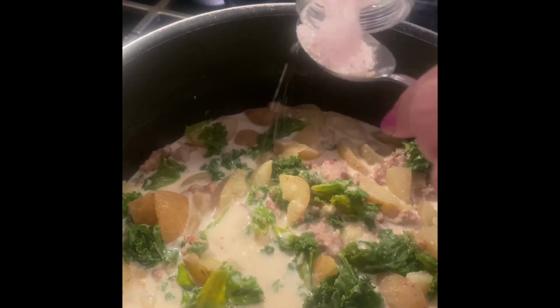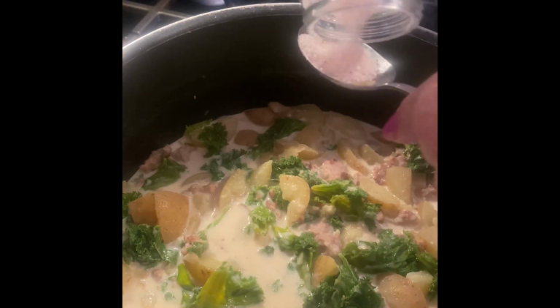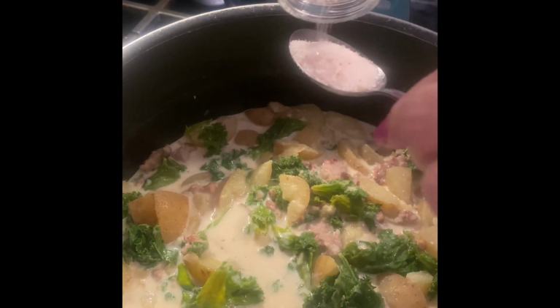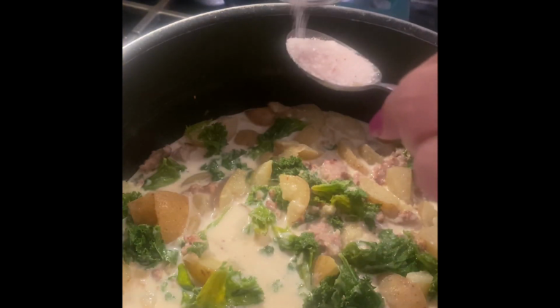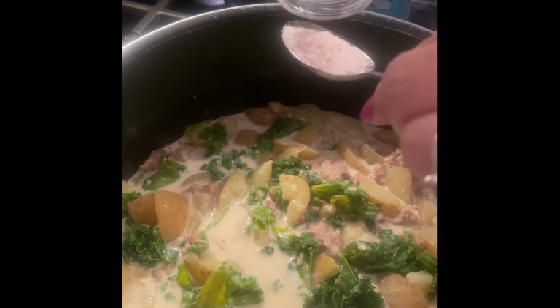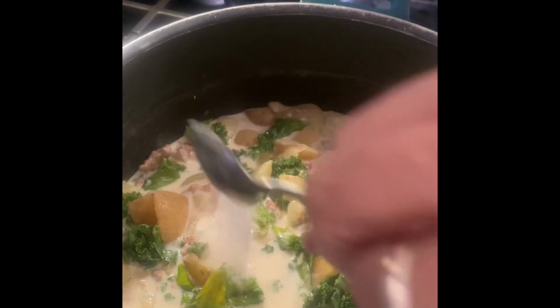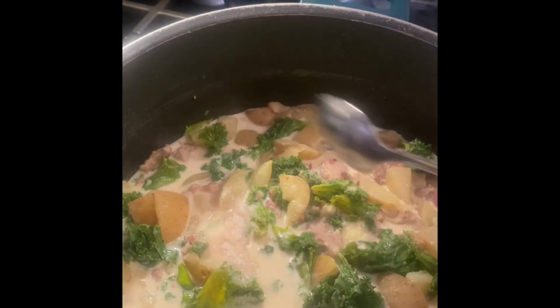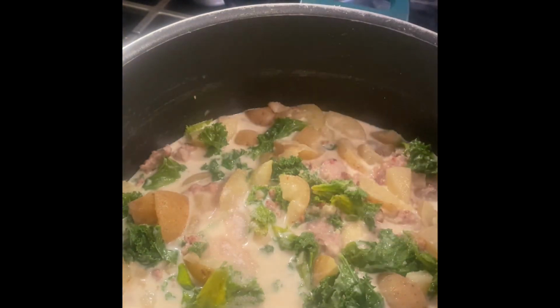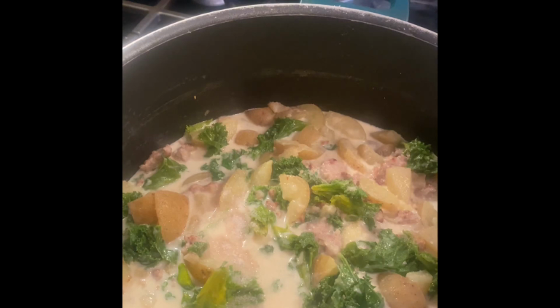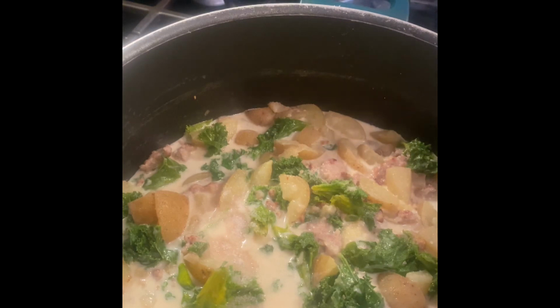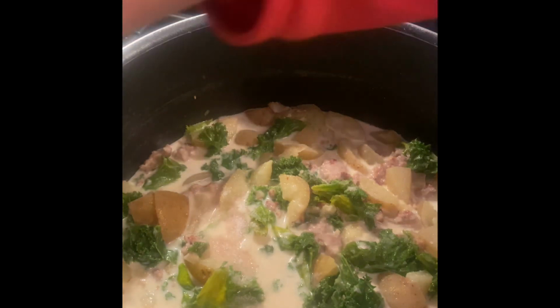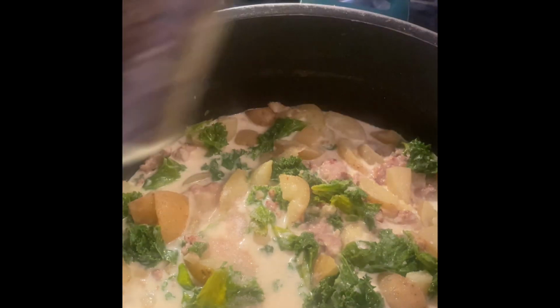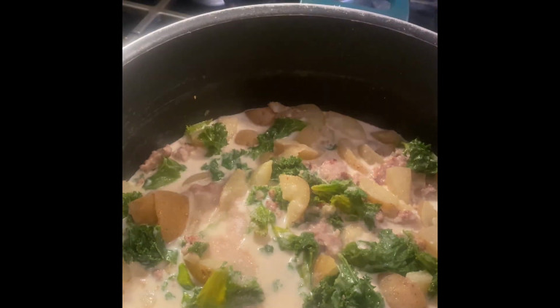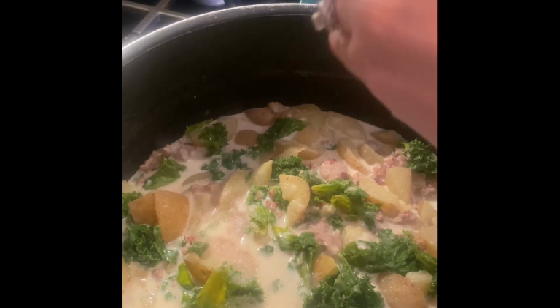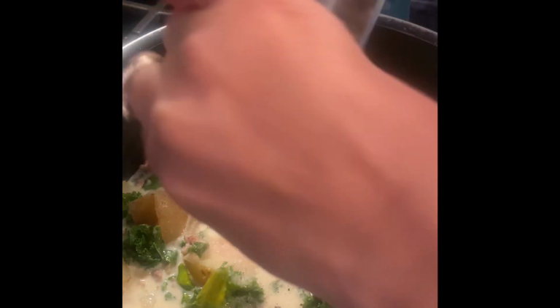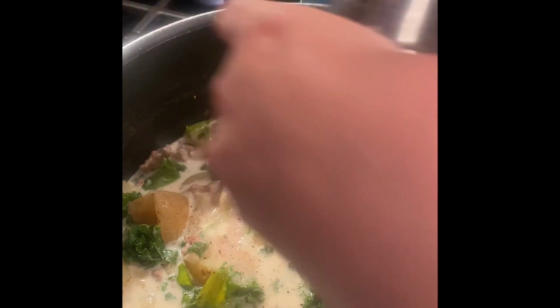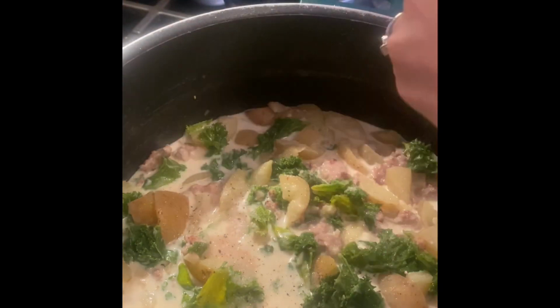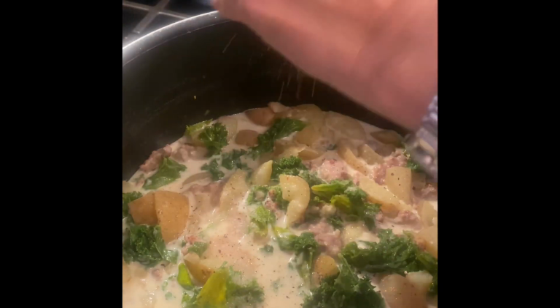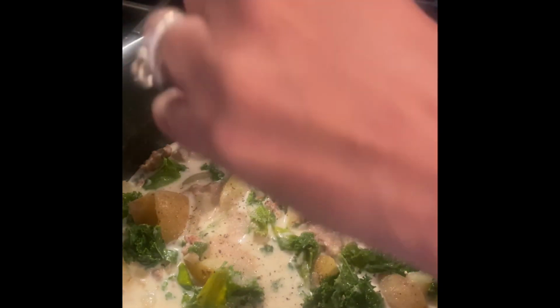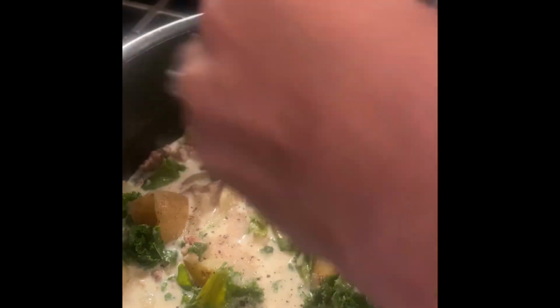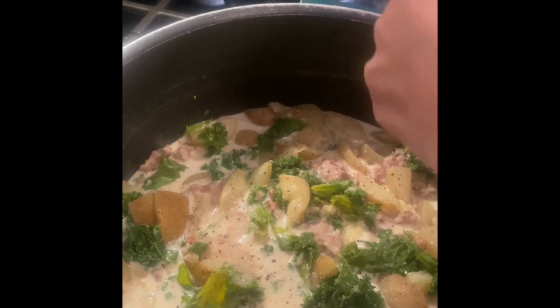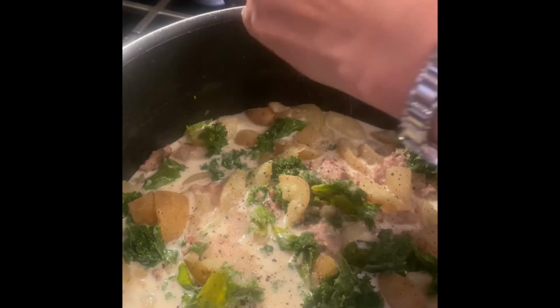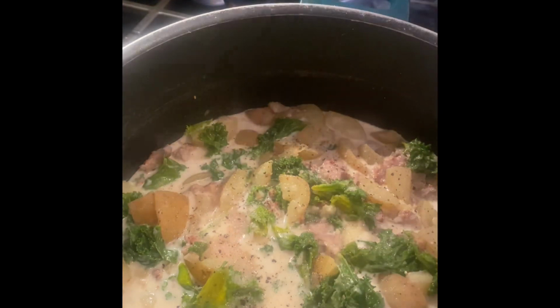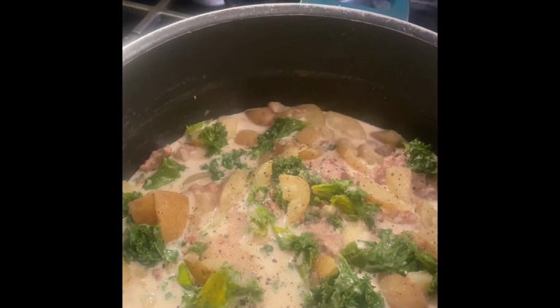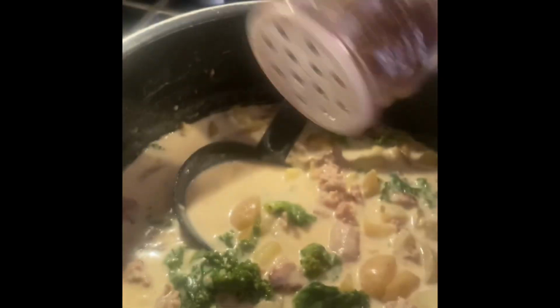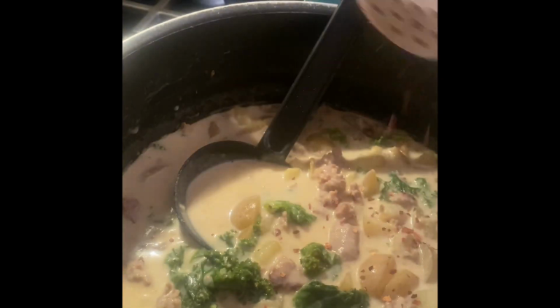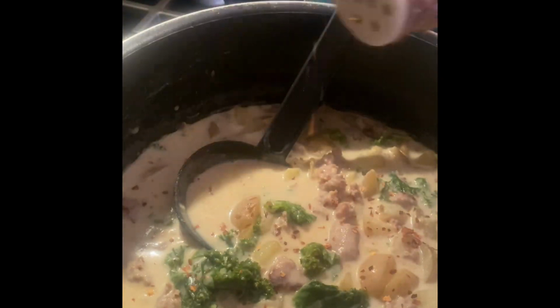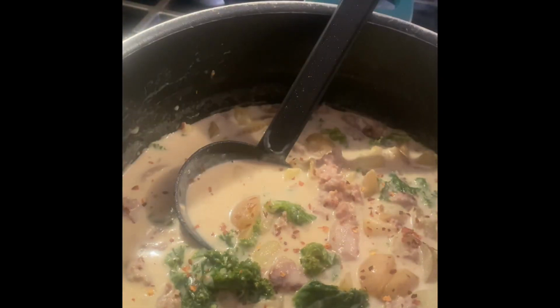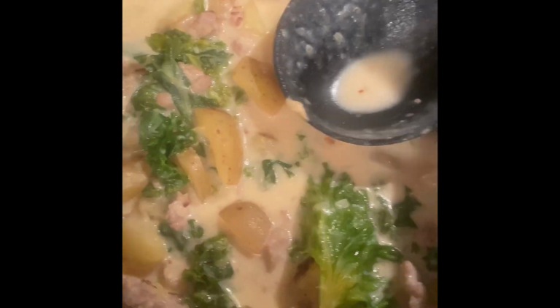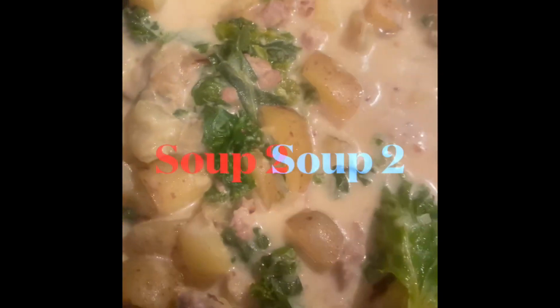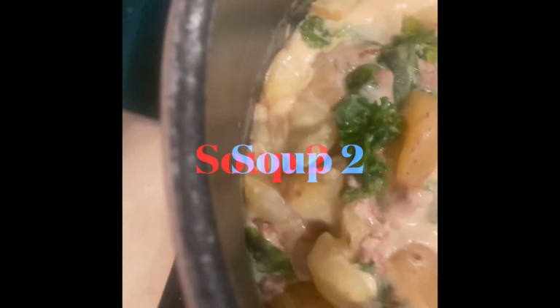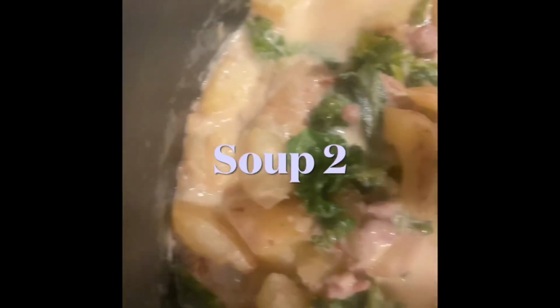Add a teaspoon of salt and pepper to taste. I added a tiny bit of red pepper flakes, but that's optional.